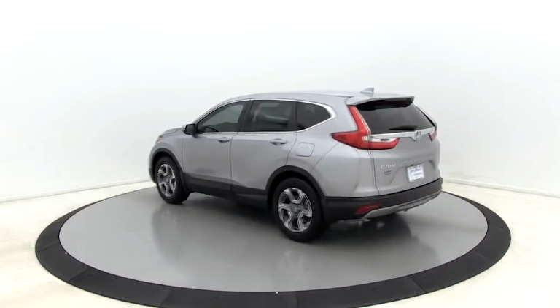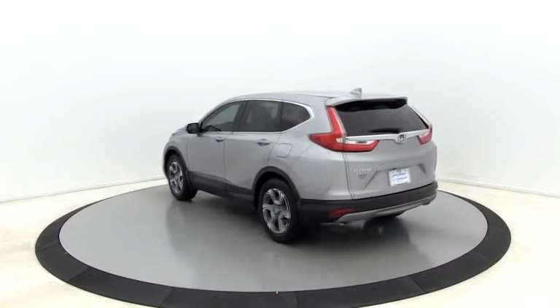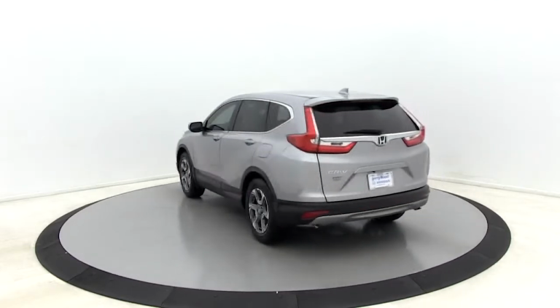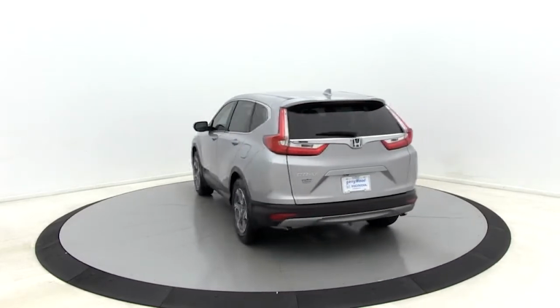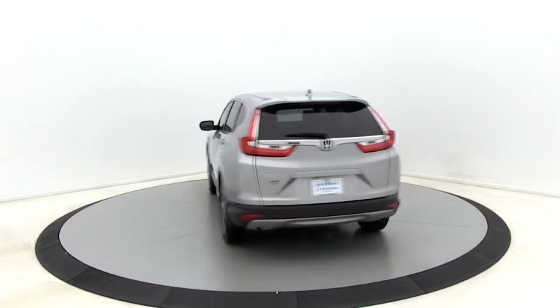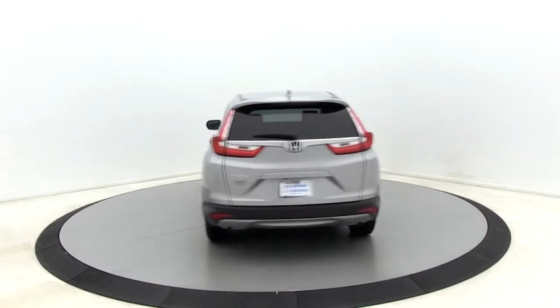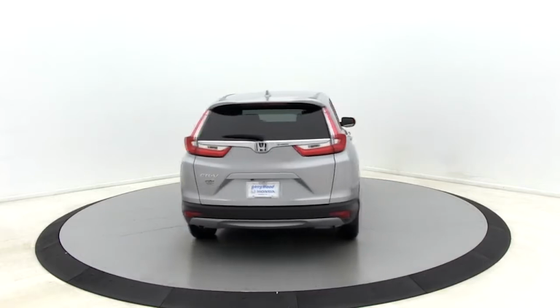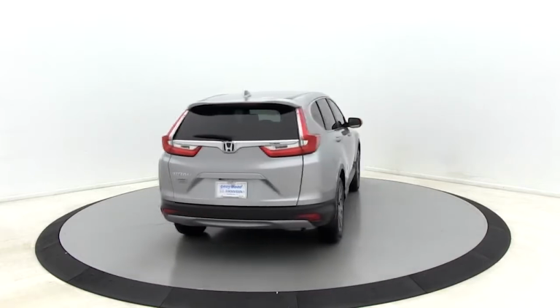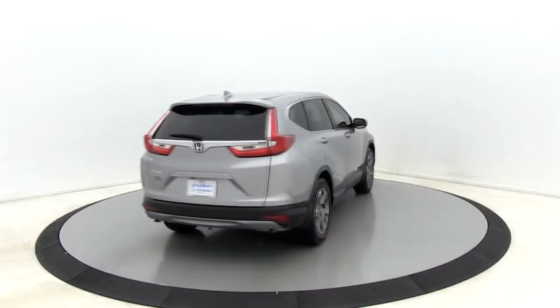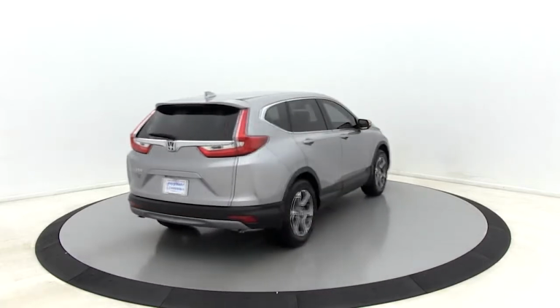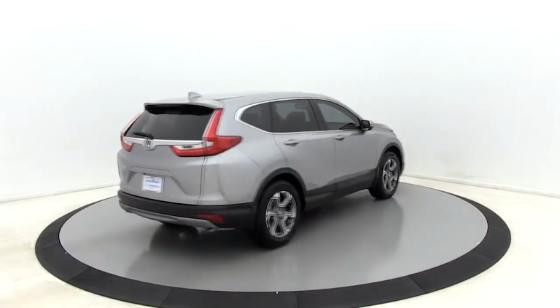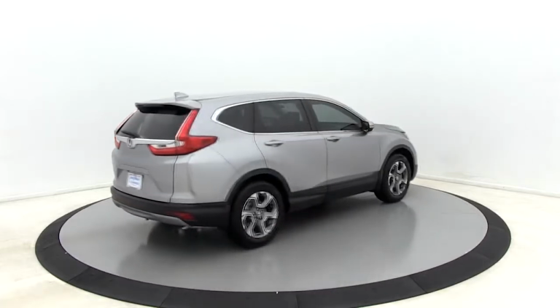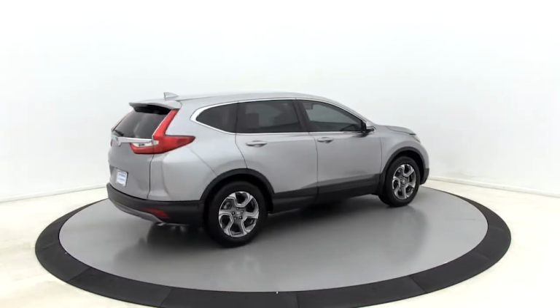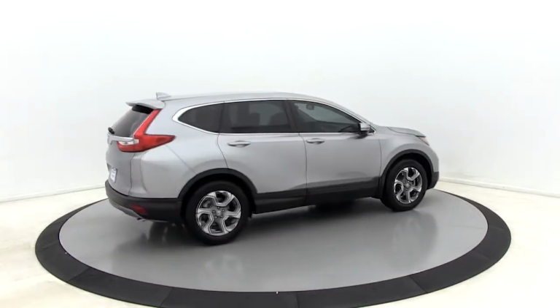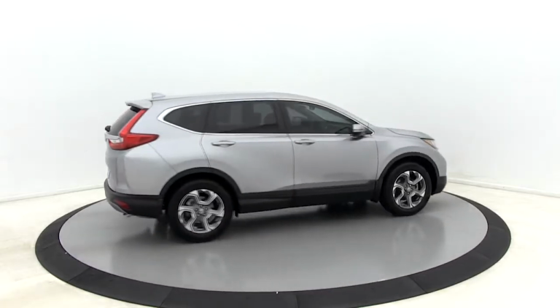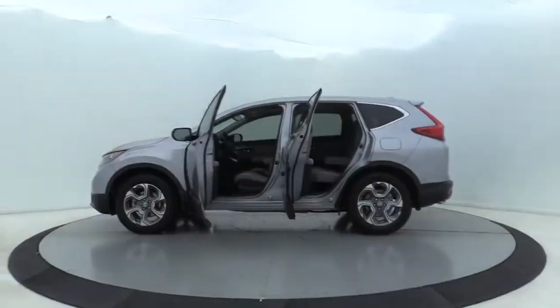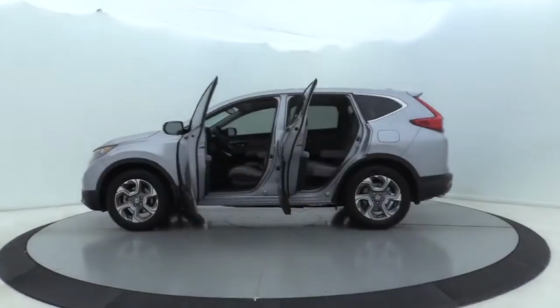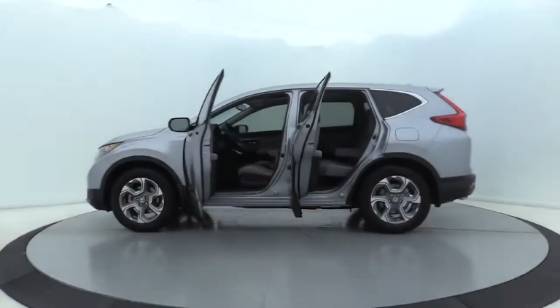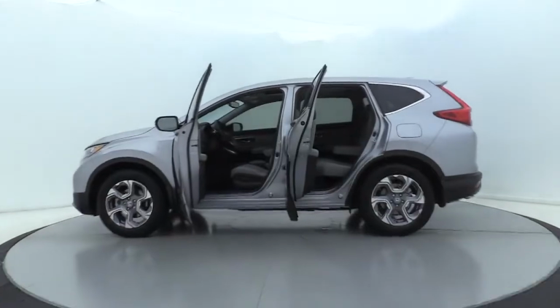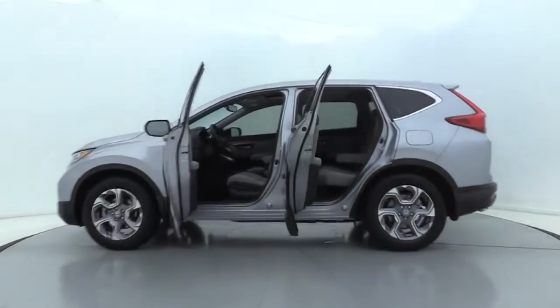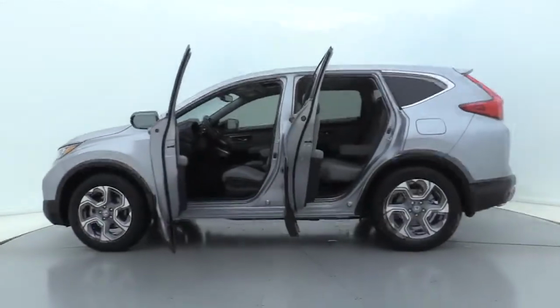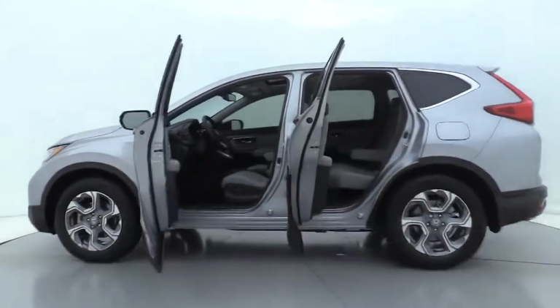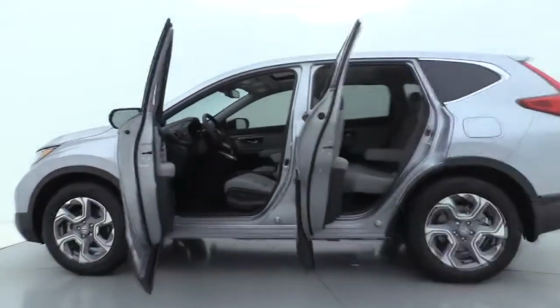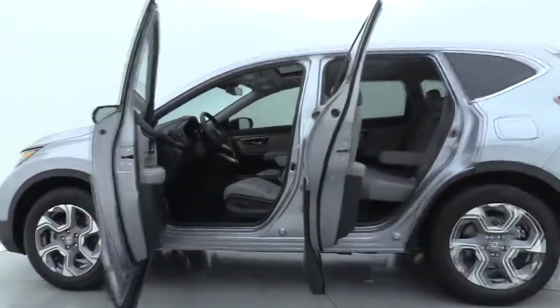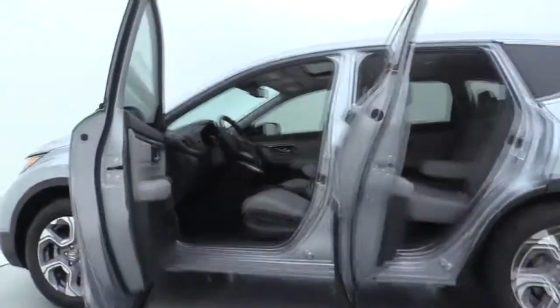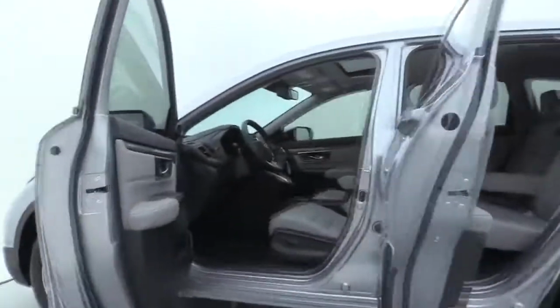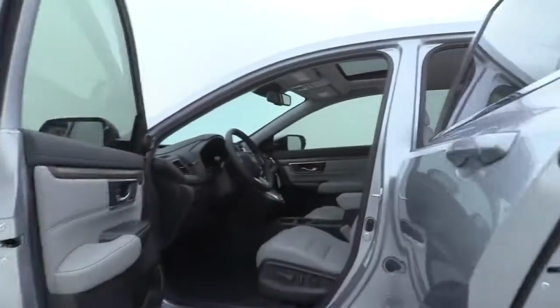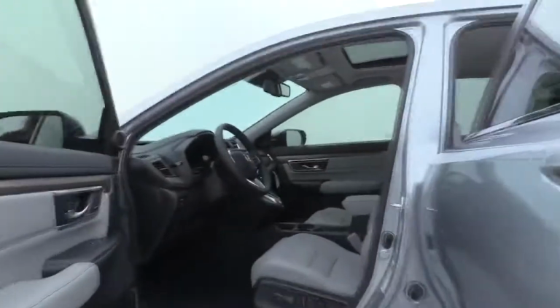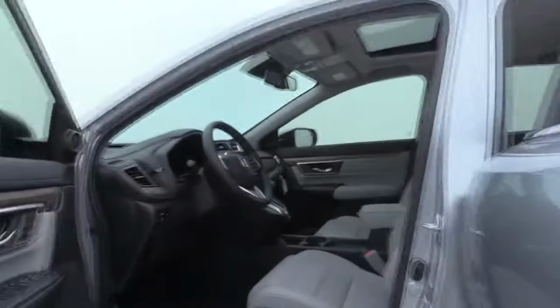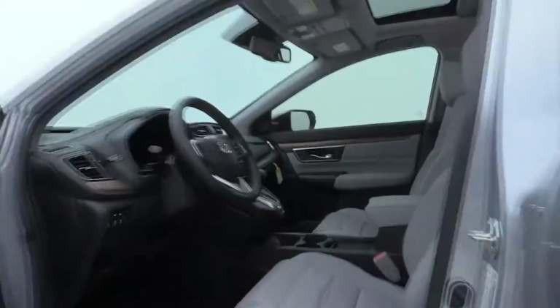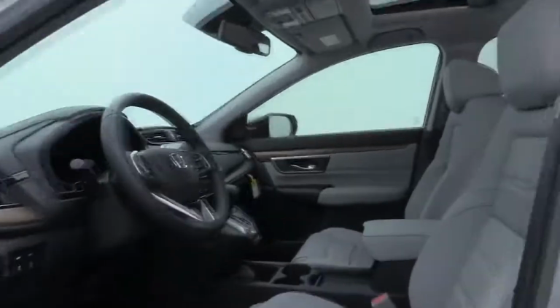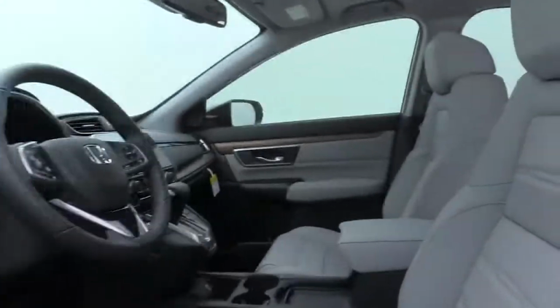Here are some of this vehicle's great options: power liftgate, power passenger seat, traction control, dual air bags, power steering, alloy wheels, four-wheel disc brakes, eight speakers, trip computer, and electronic stability control.